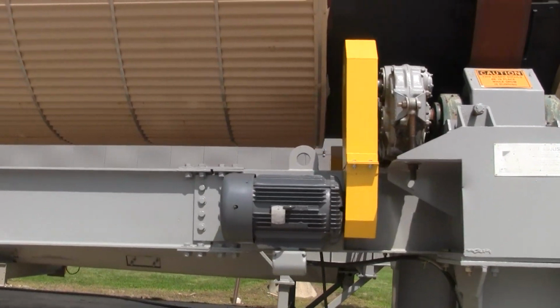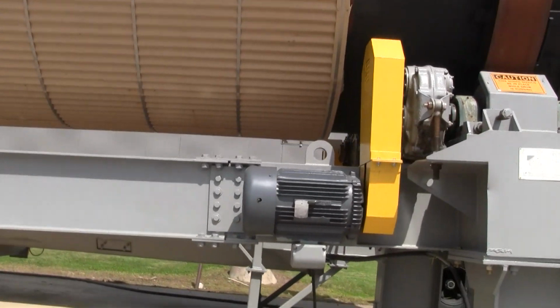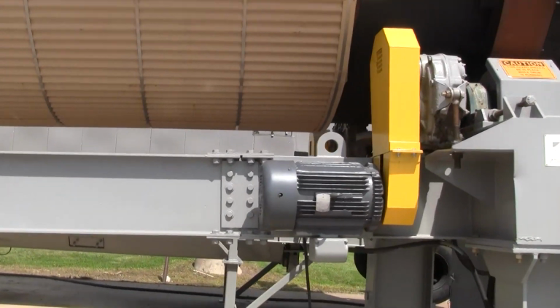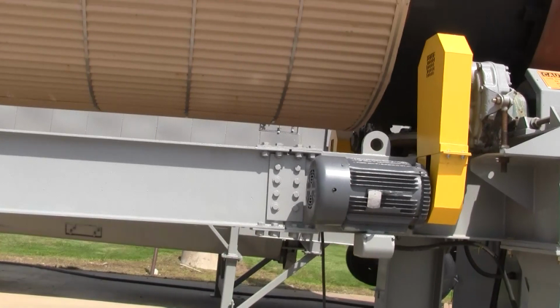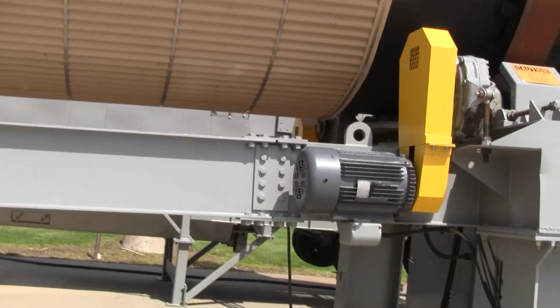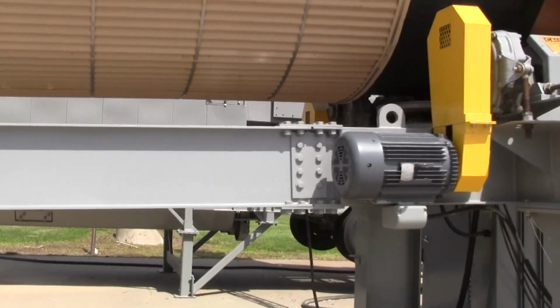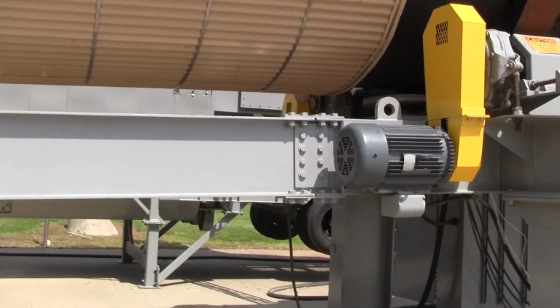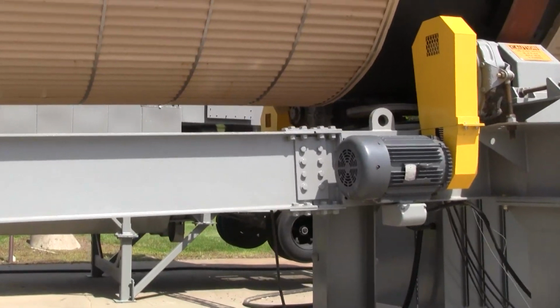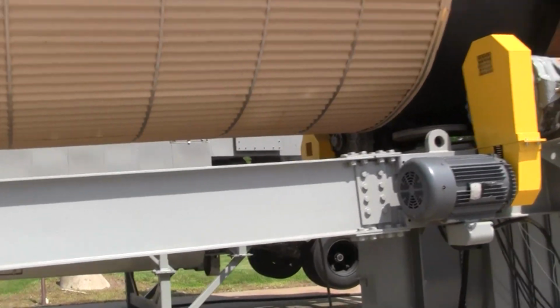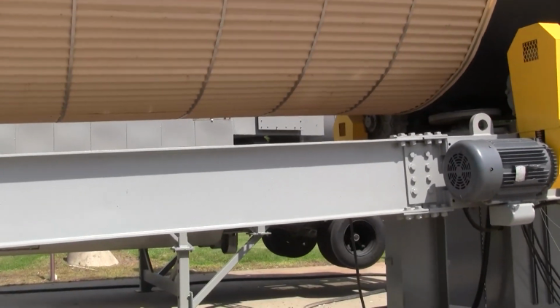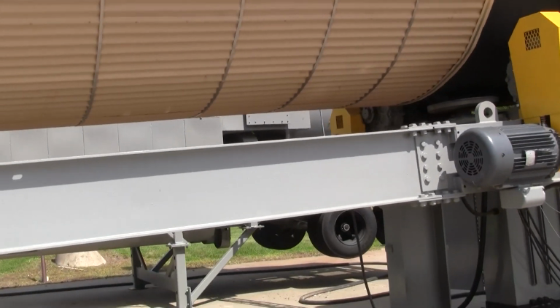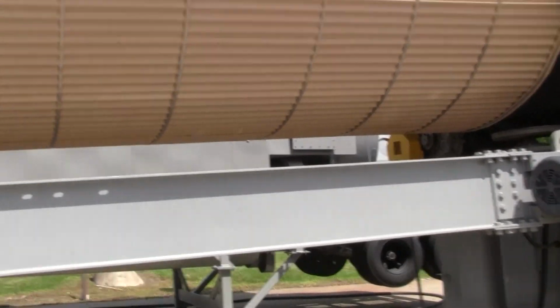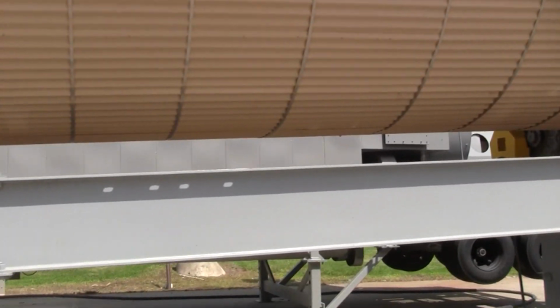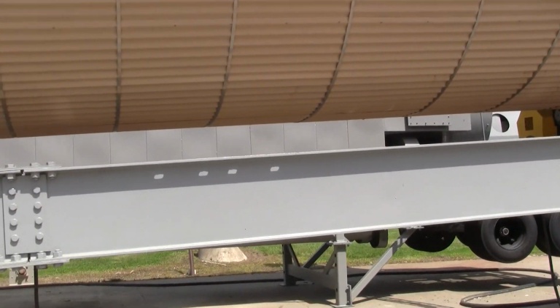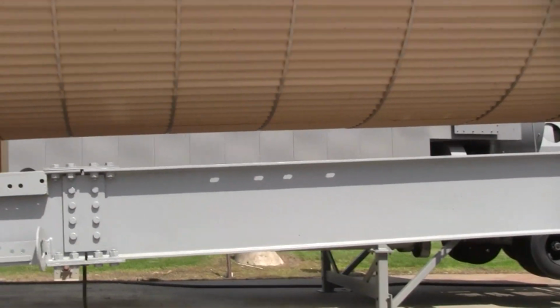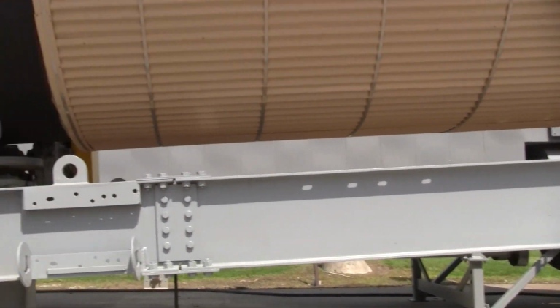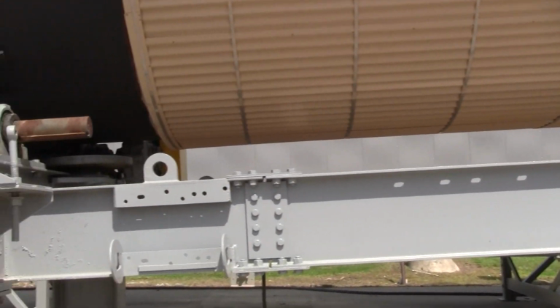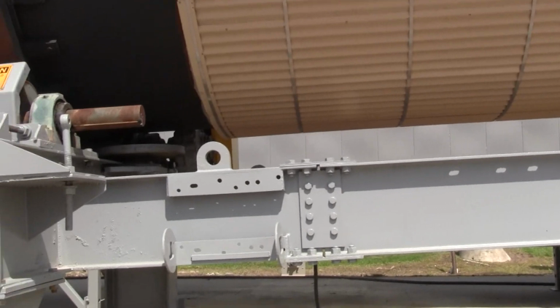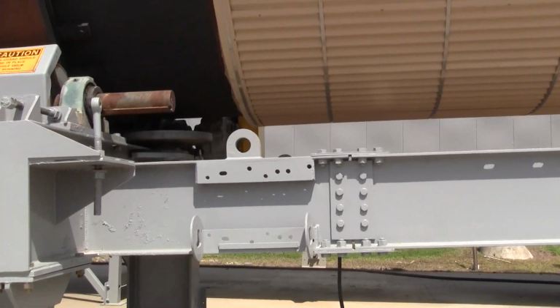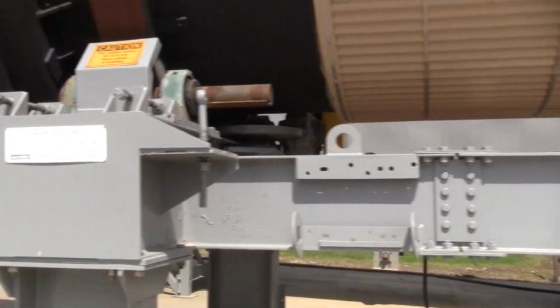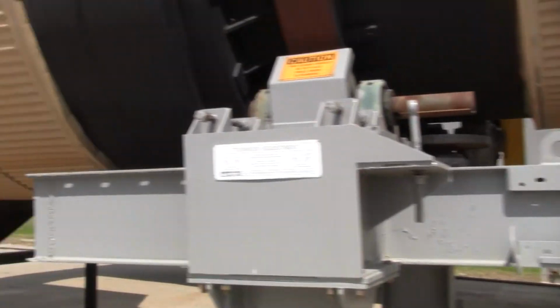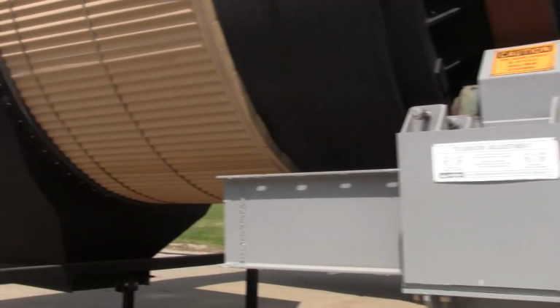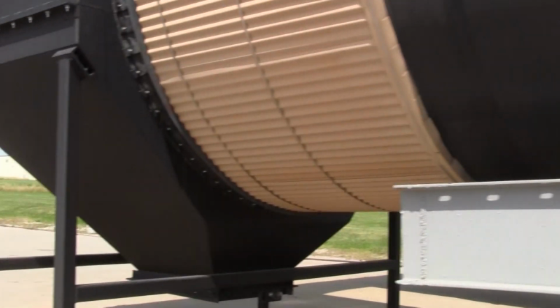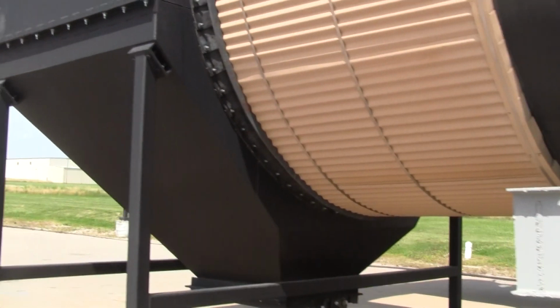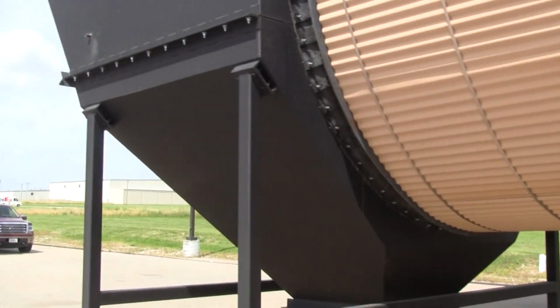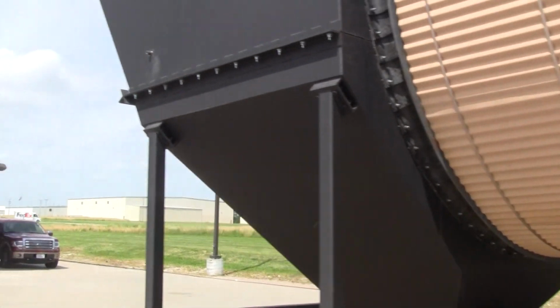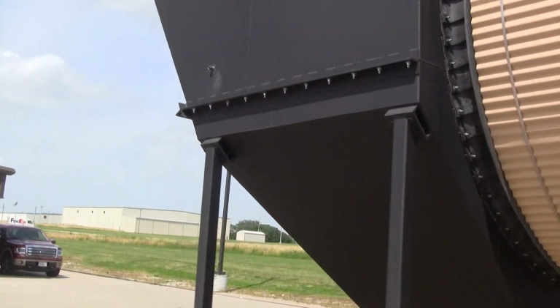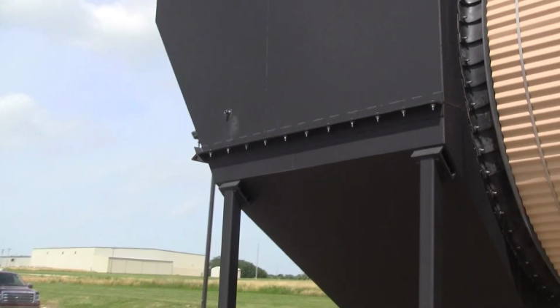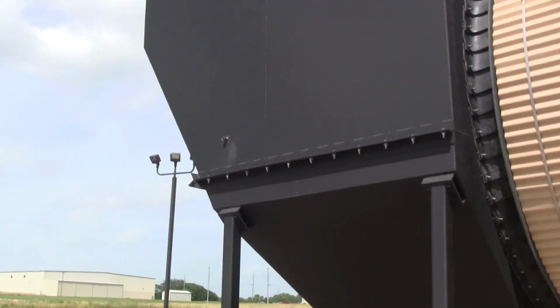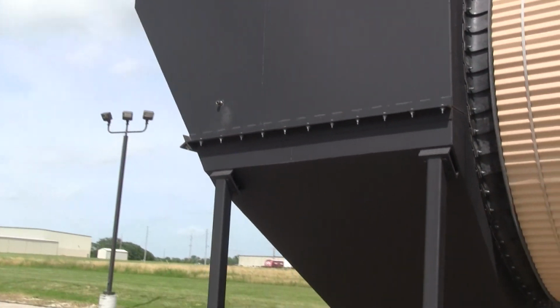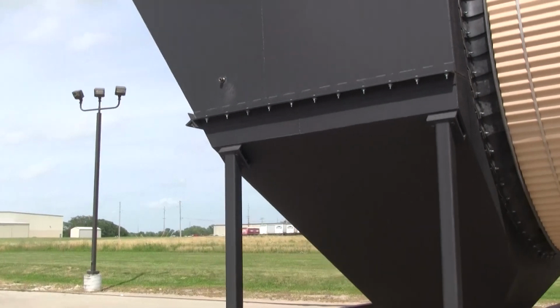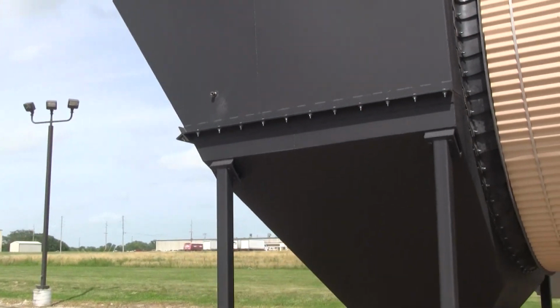The unit is driven by three 50 horsepower three-phase electric motors with a variable frequency drive — a very operator-friendly drive setup.